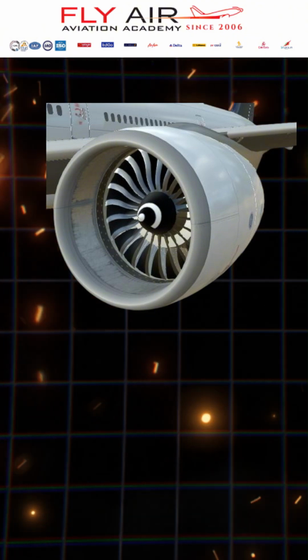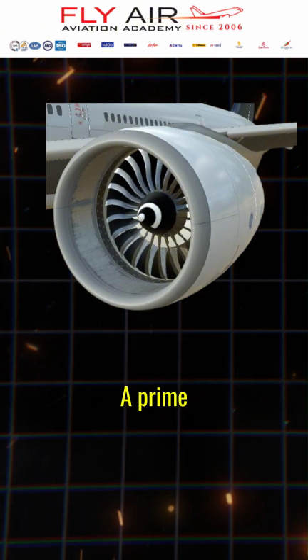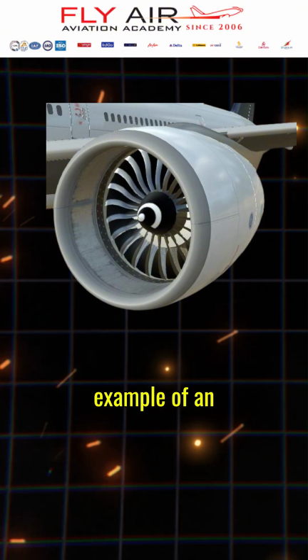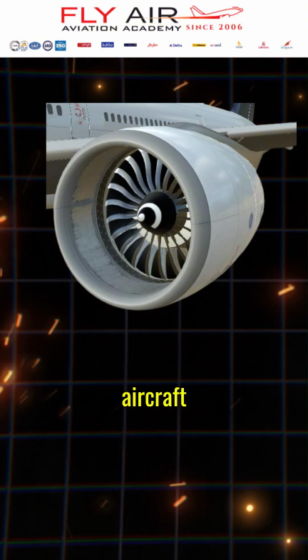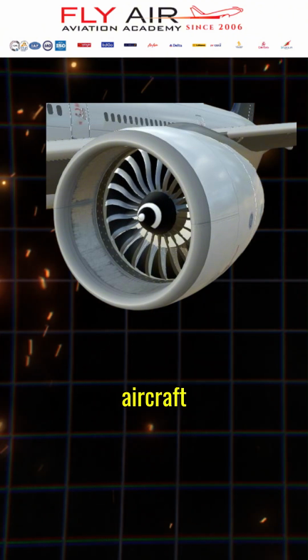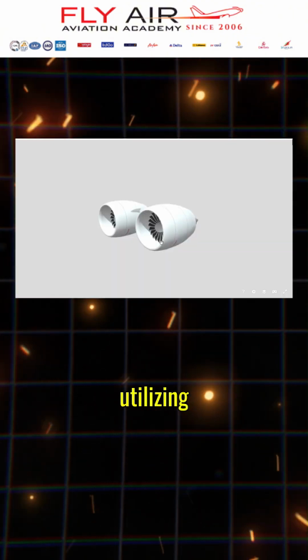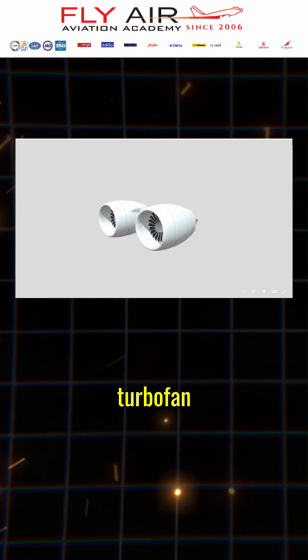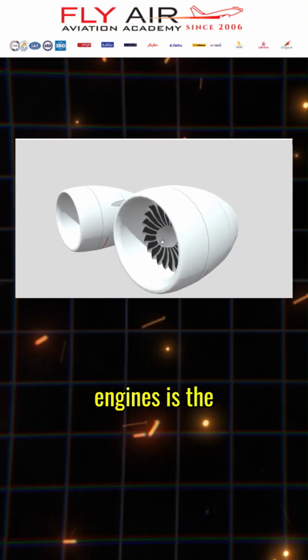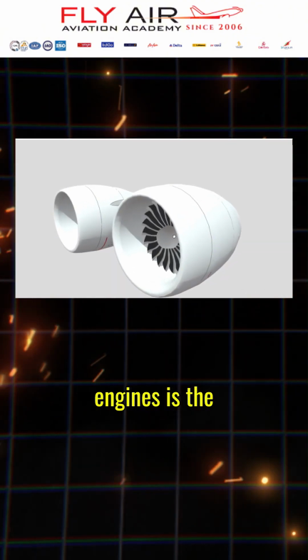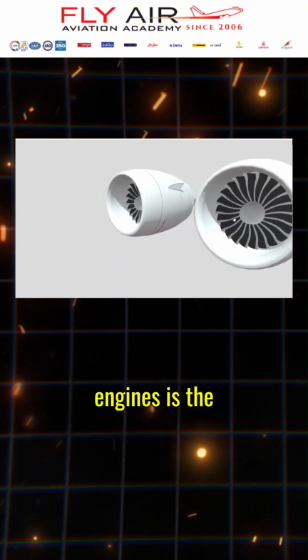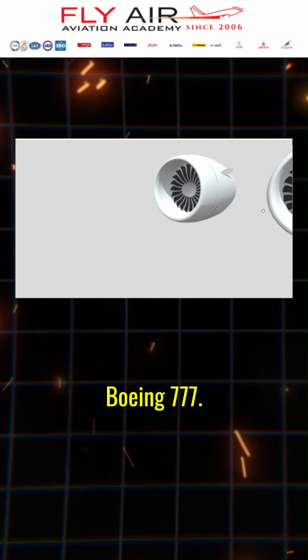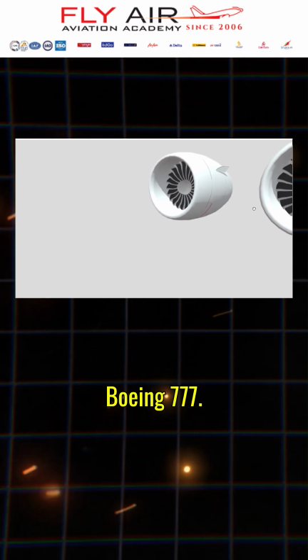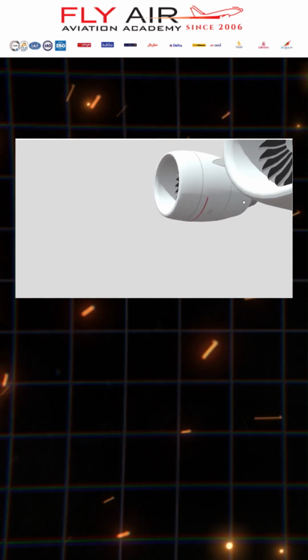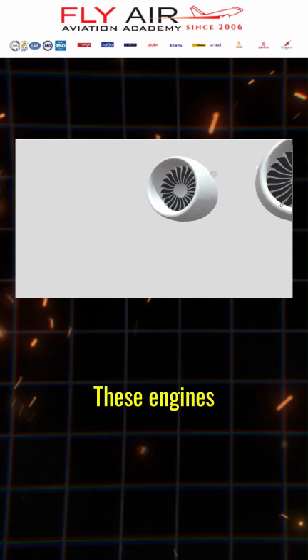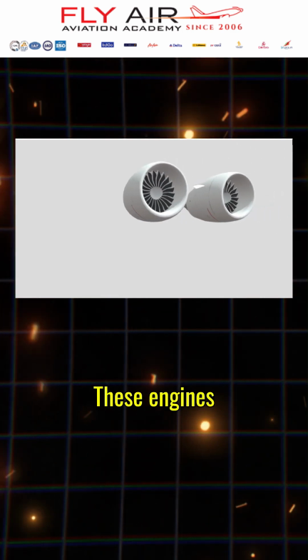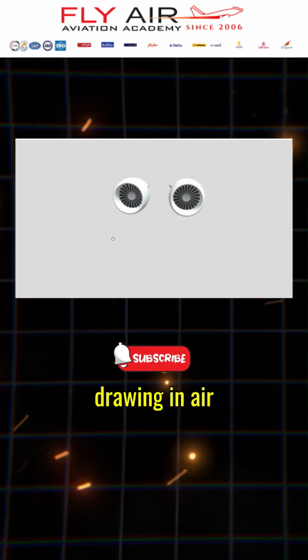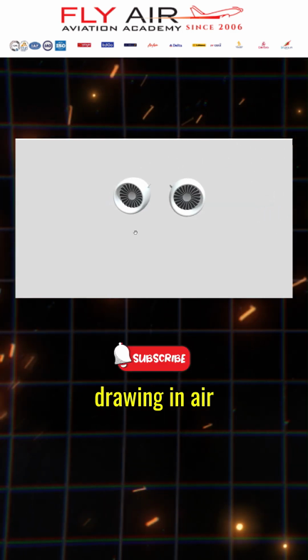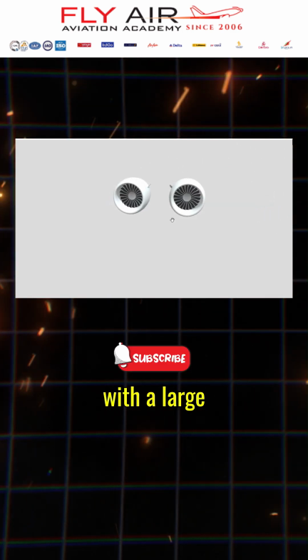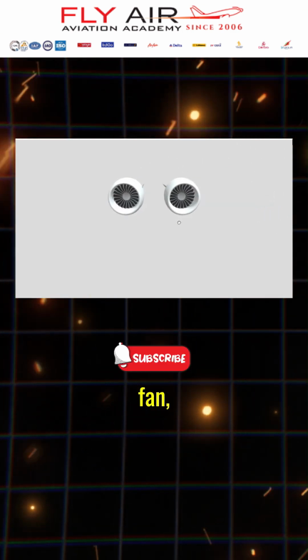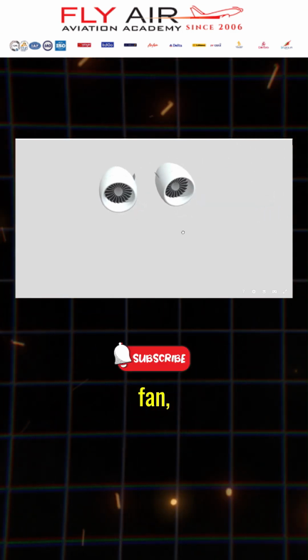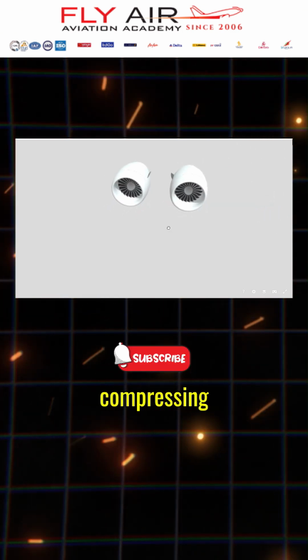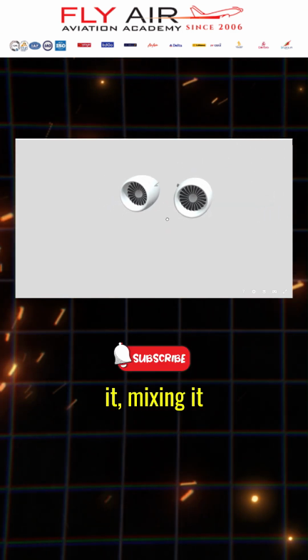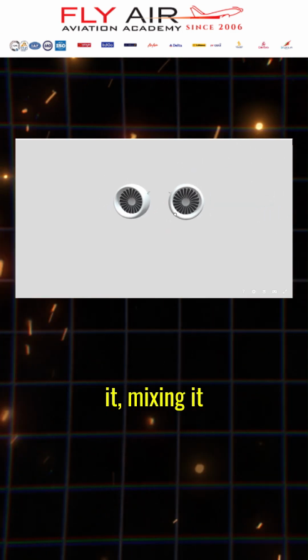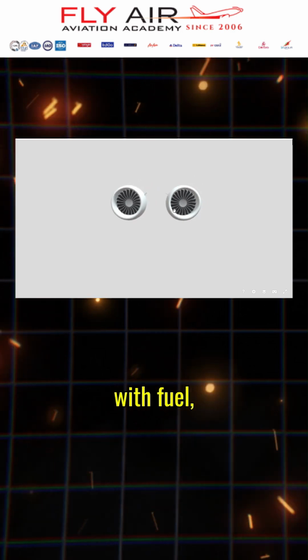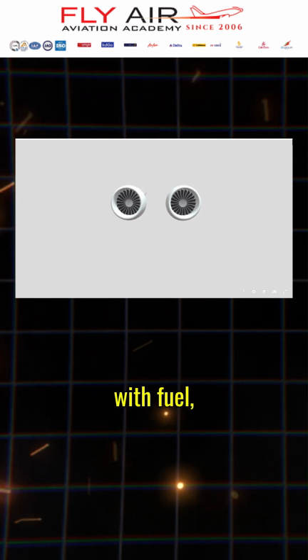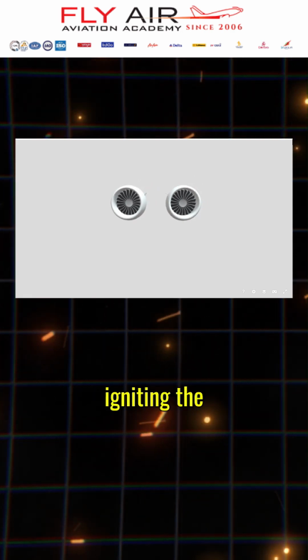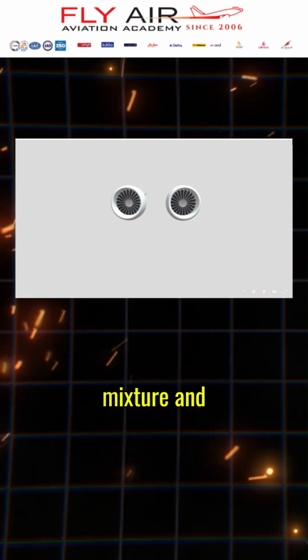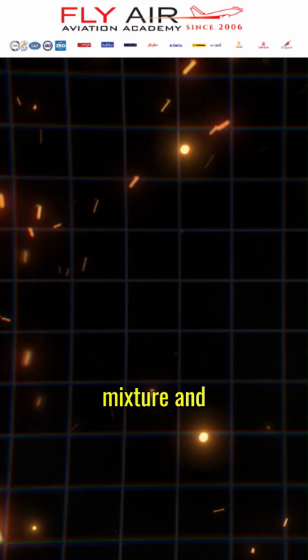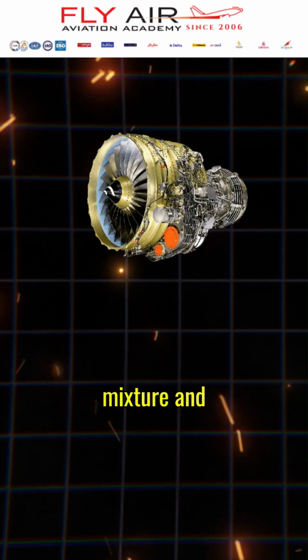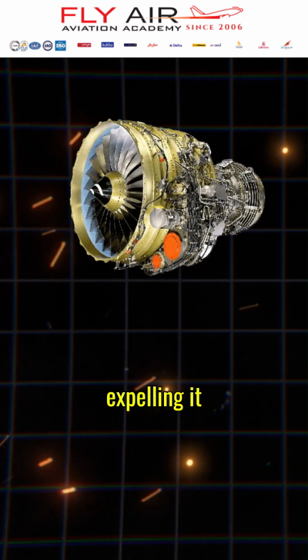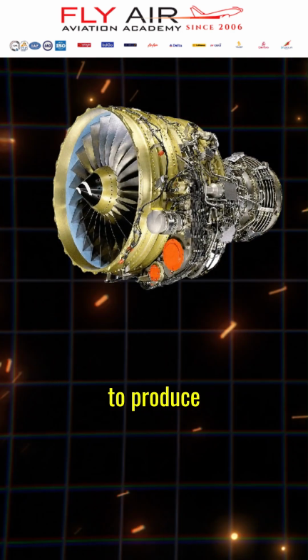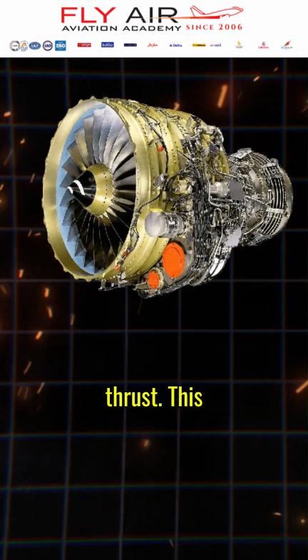A prime example of an aircraft utilizing turbofan engines is the Boeing 777. These engines work by drawing in air with a large fan, compressing it, mixing it with fuel, igniting the mixture, and expelling it to produce thrust.